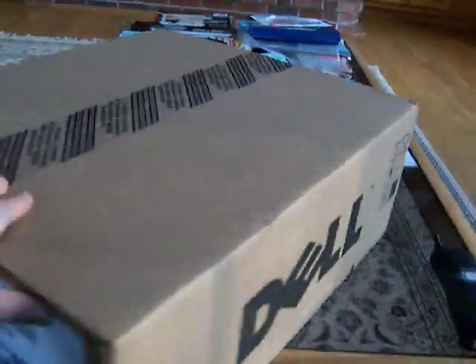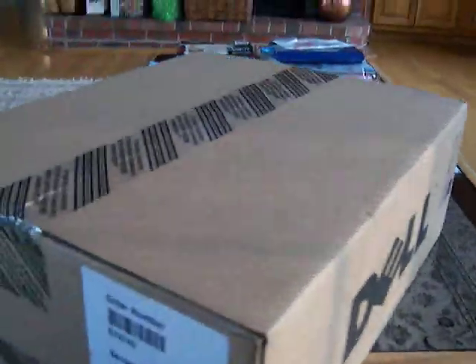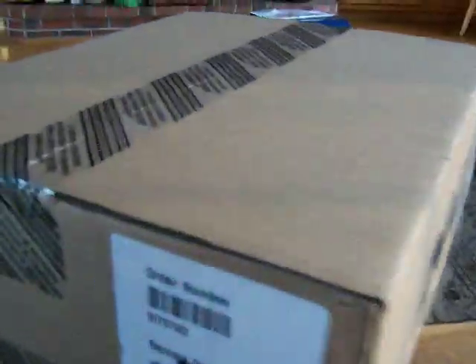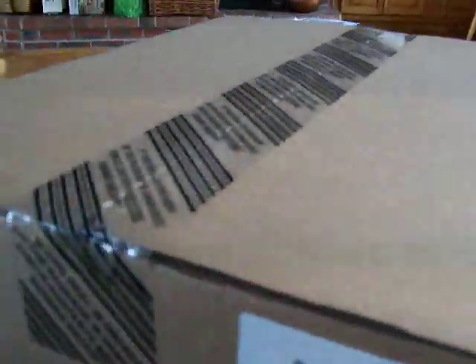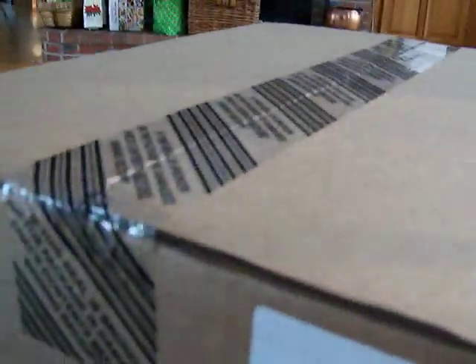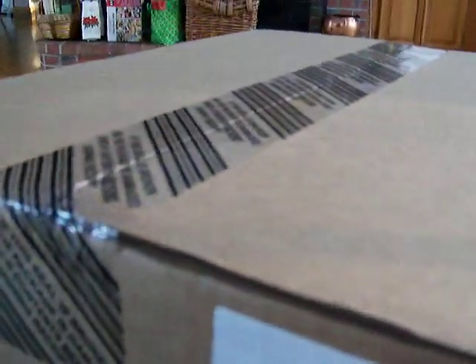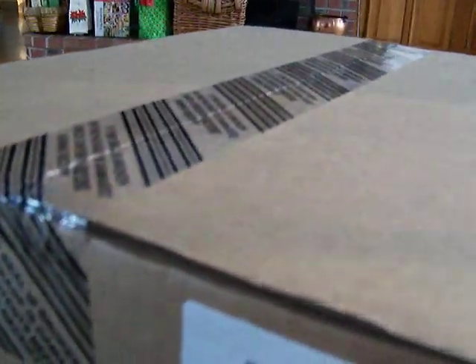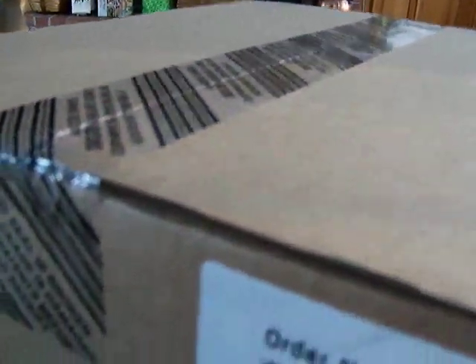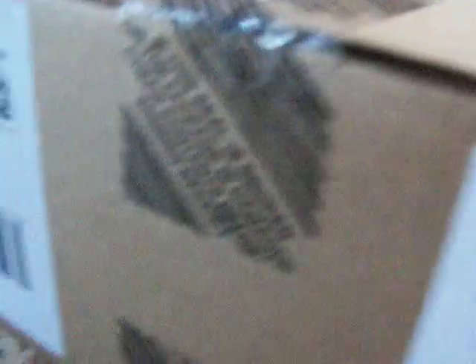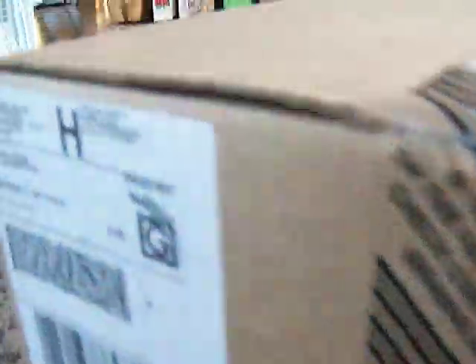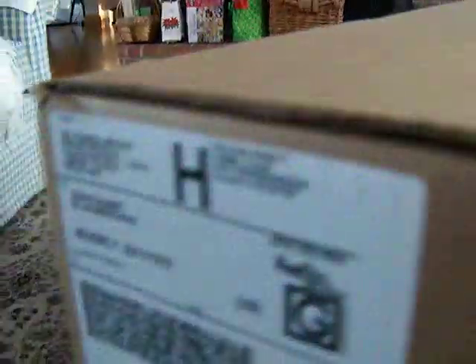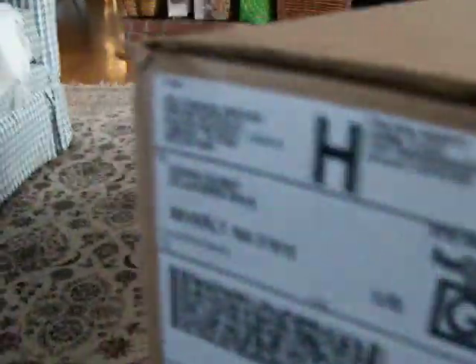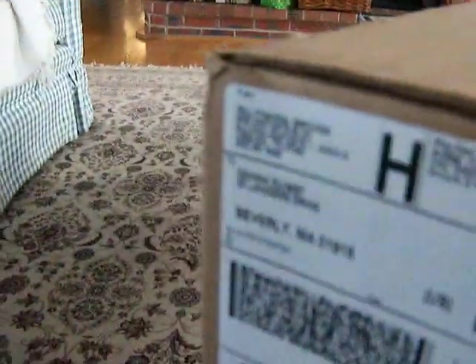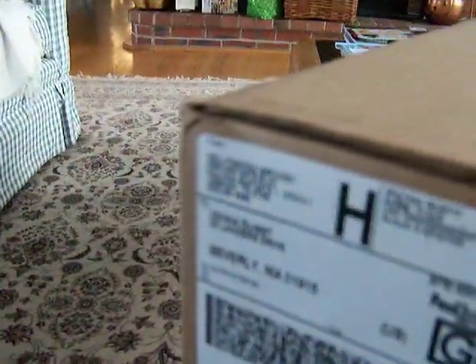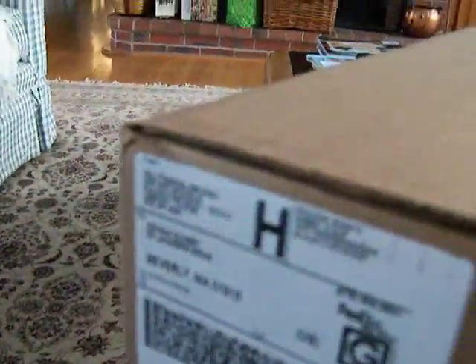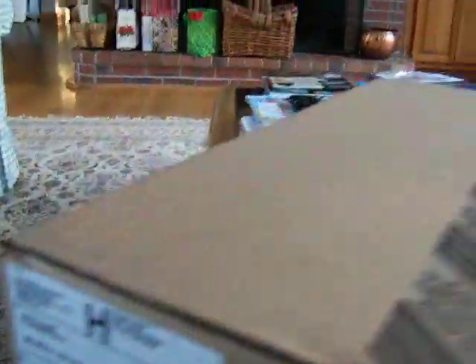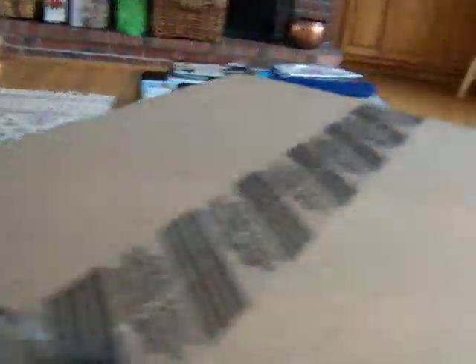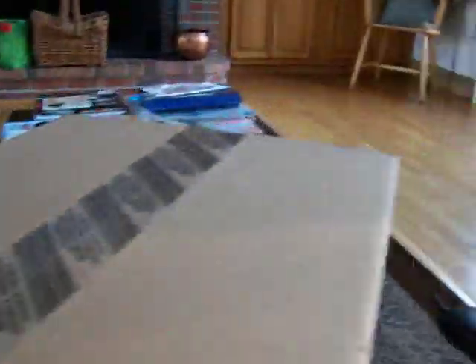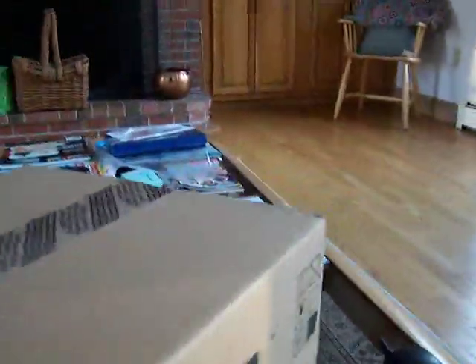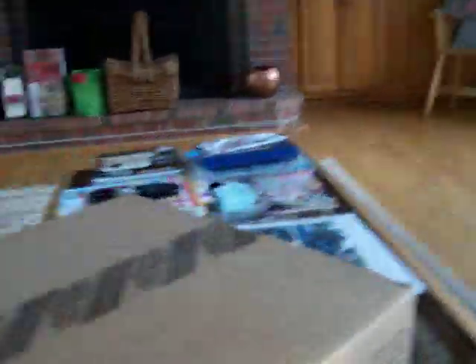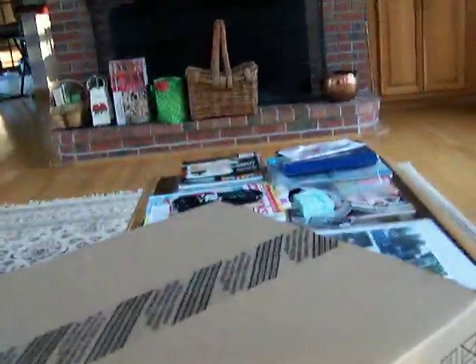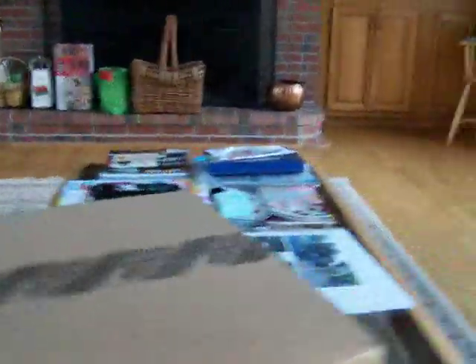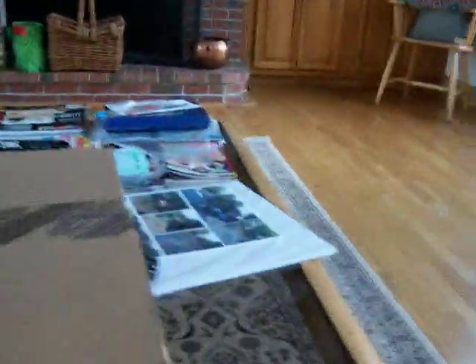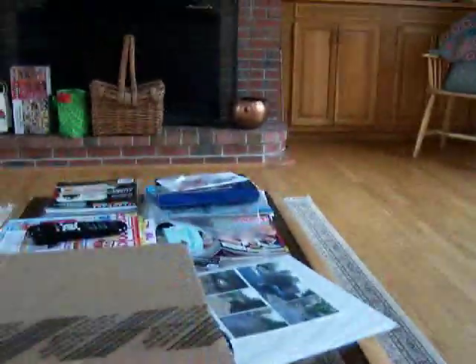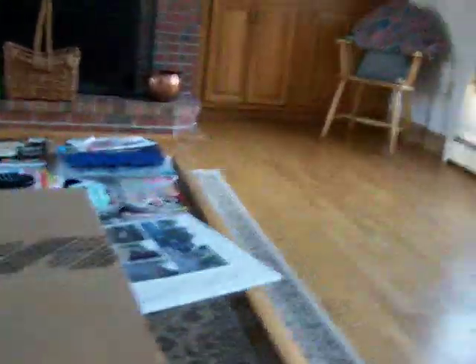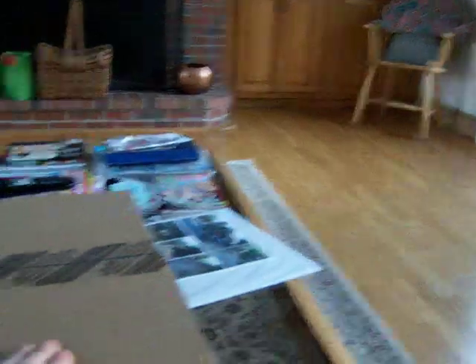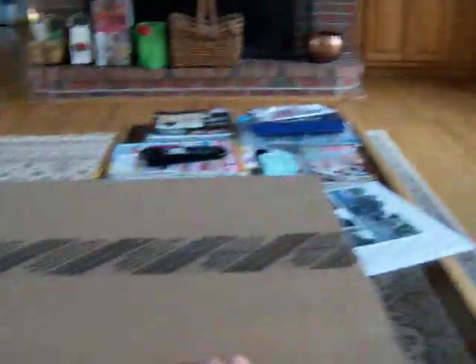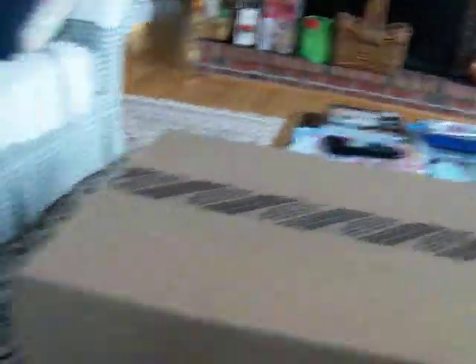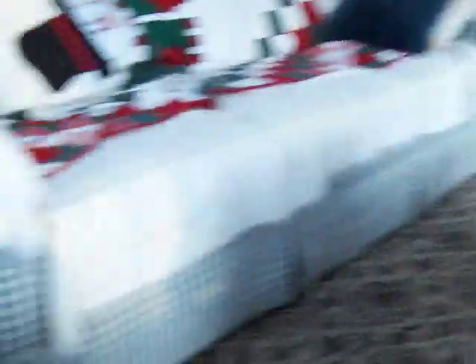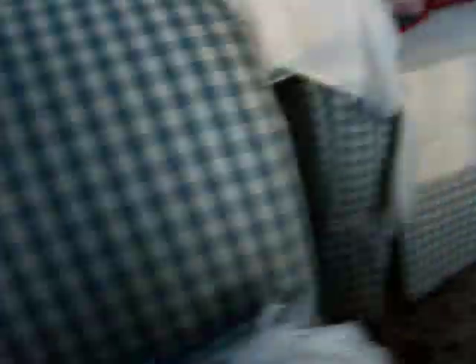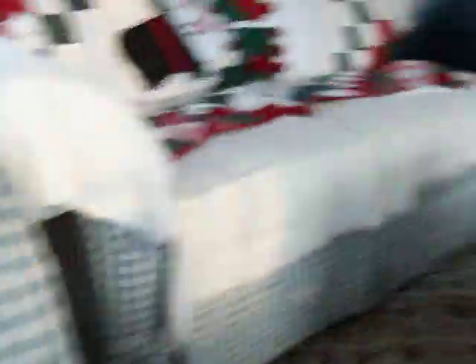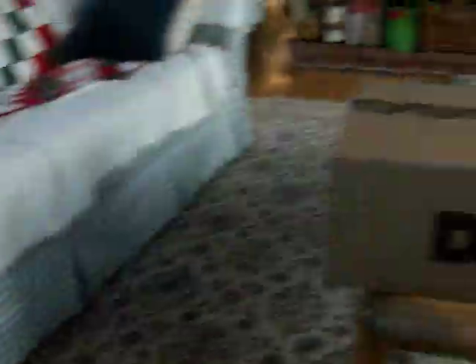It's refurbished, which is cool. I bought it off eBay — $291 to get this unit.